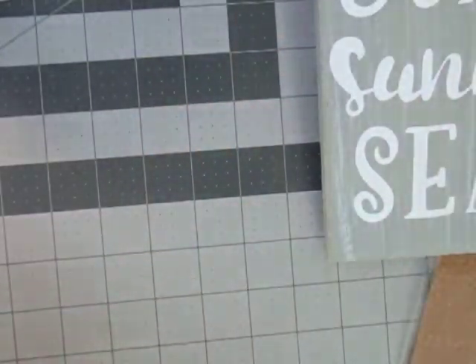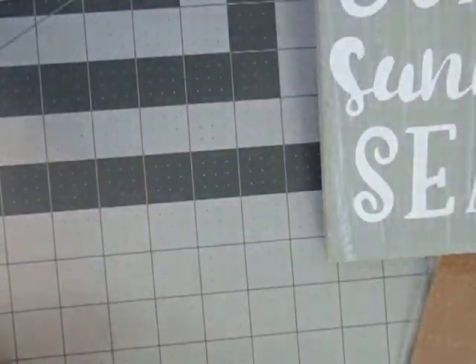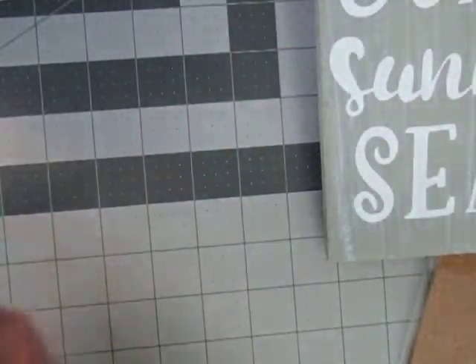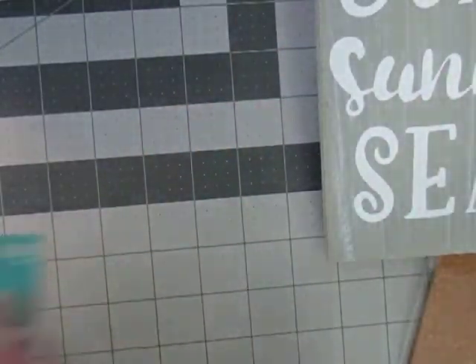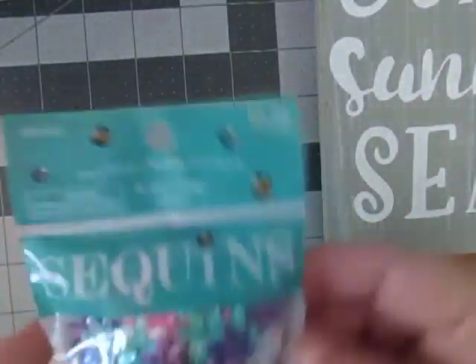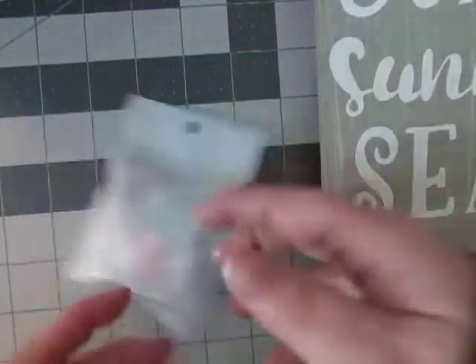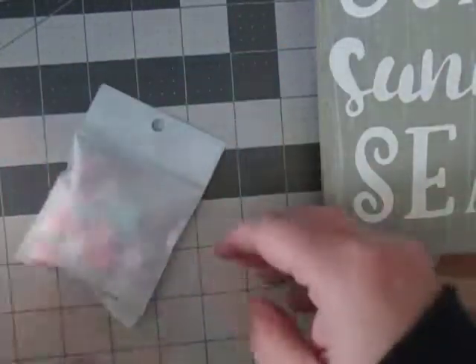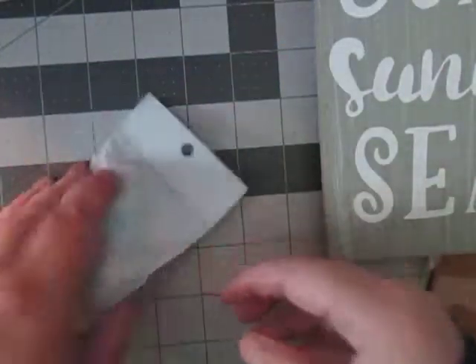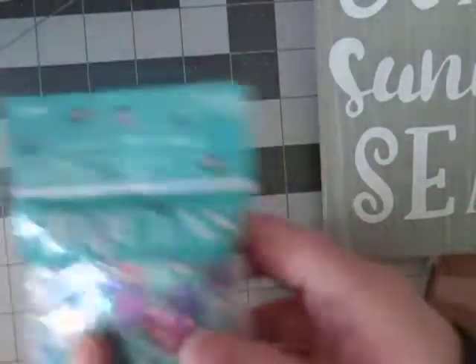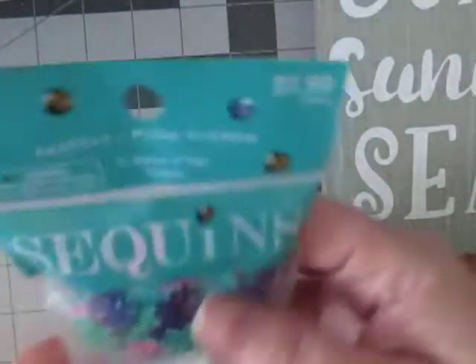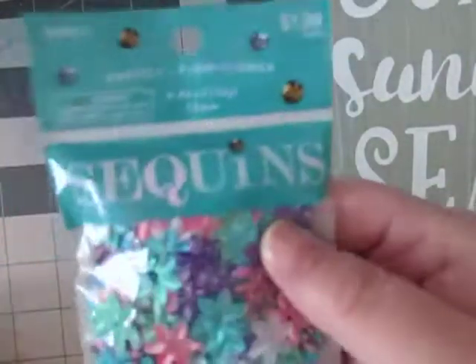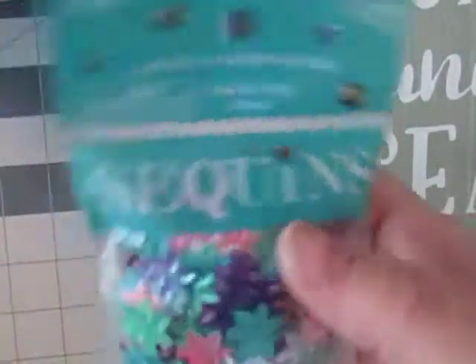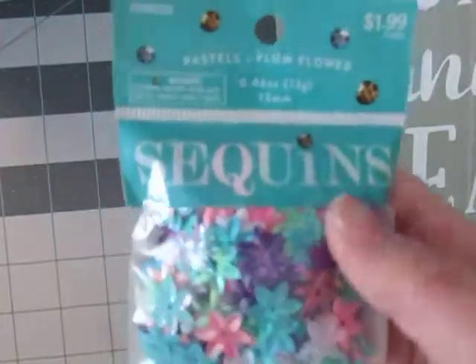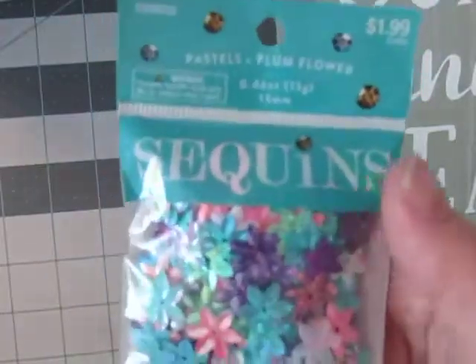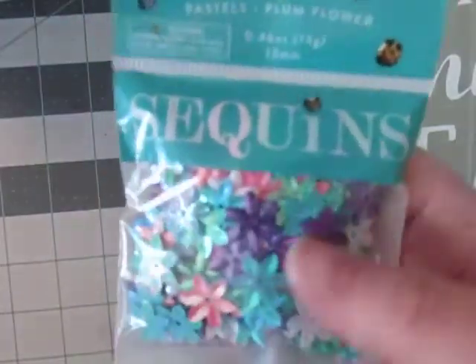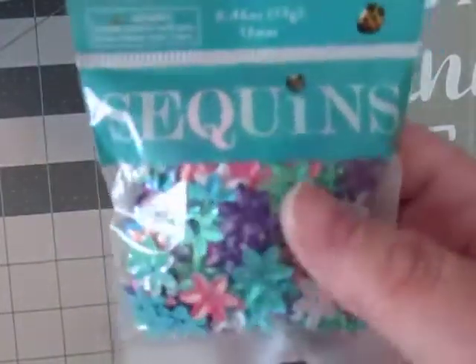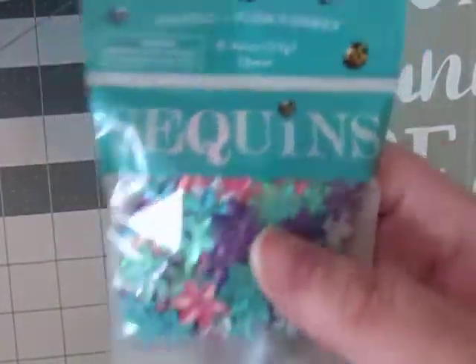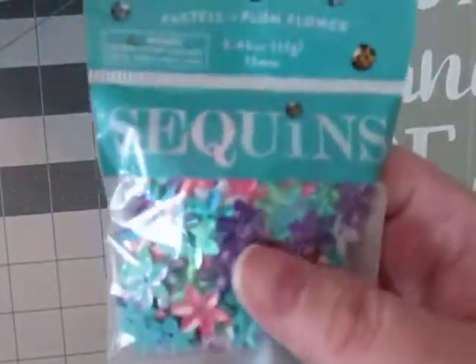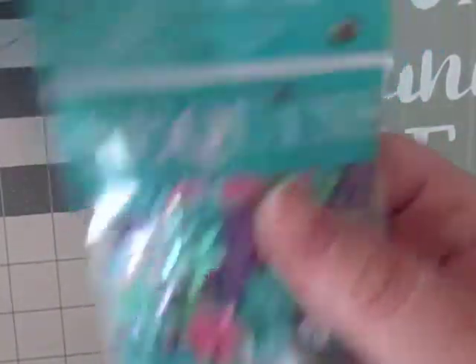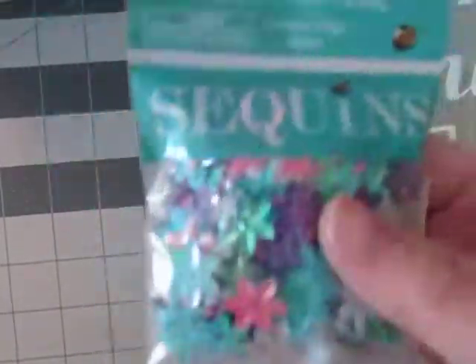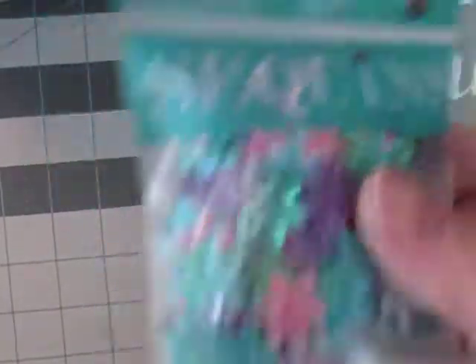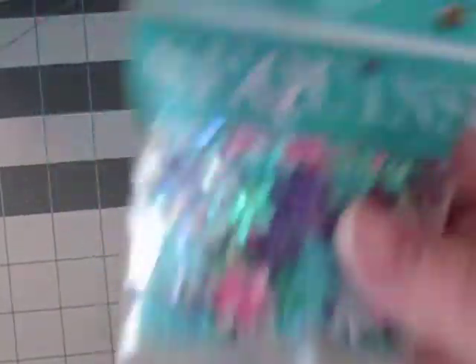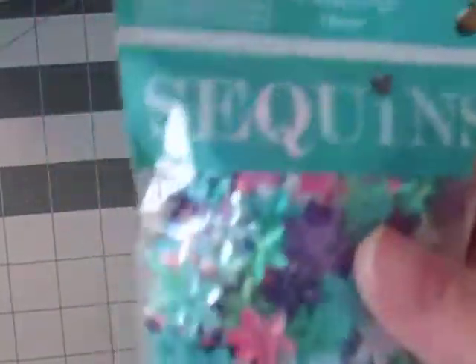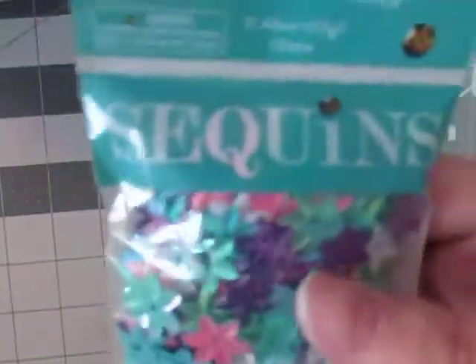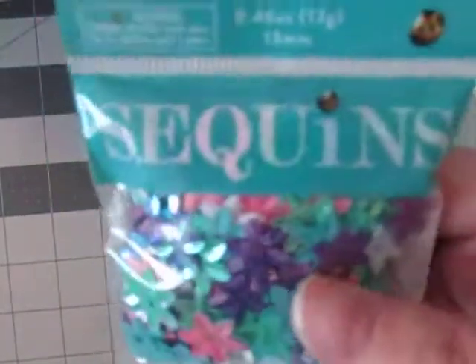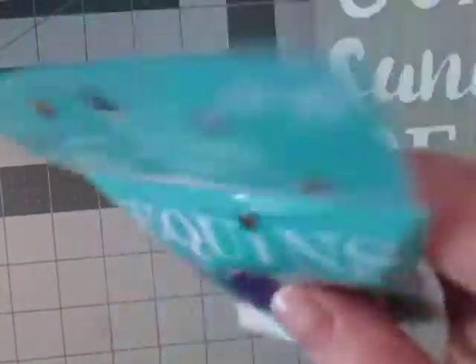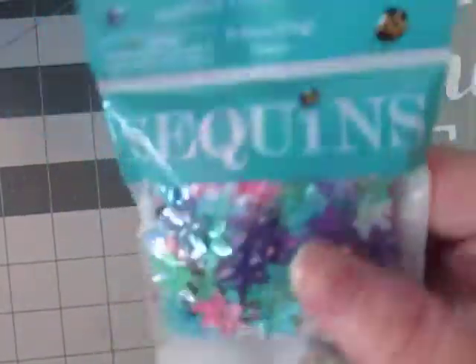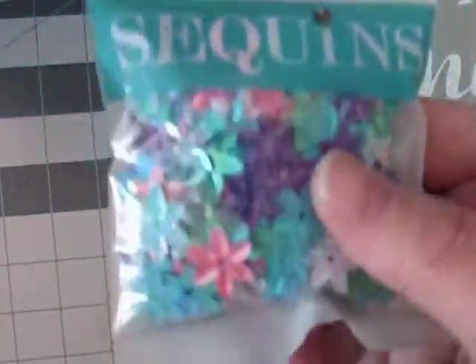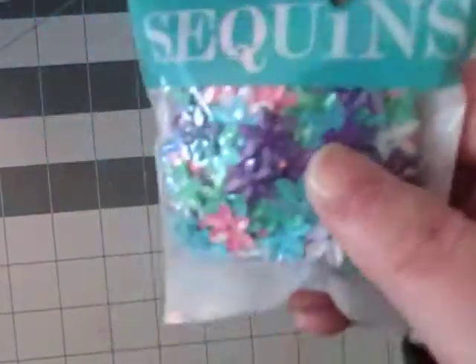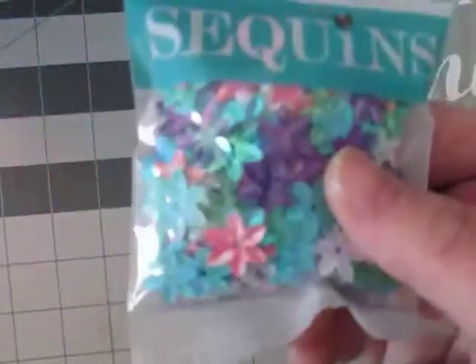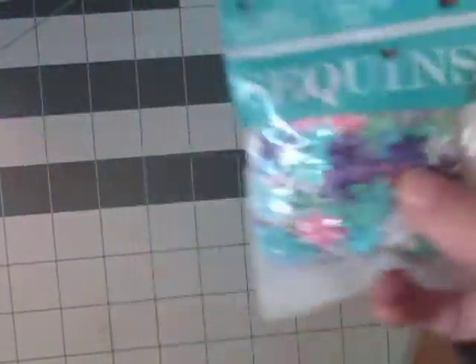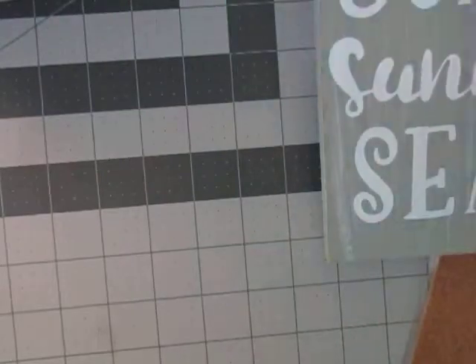And then I had to get more sequins. Not that I need them, not that I ever use them — I am just addicted to buying them. They're so pretty.